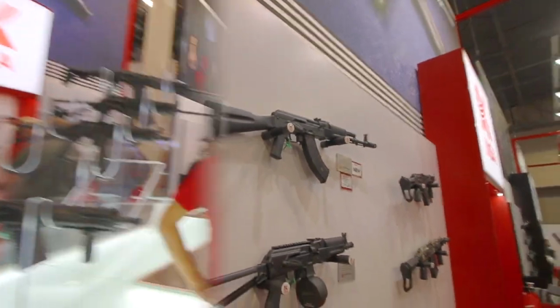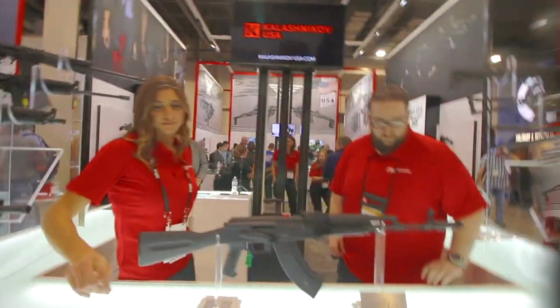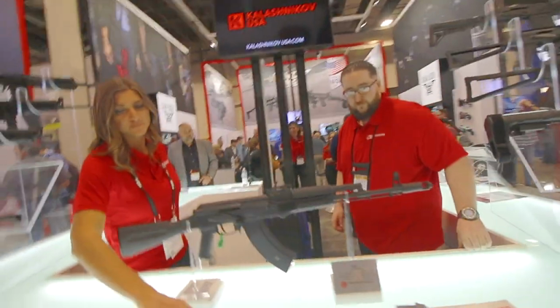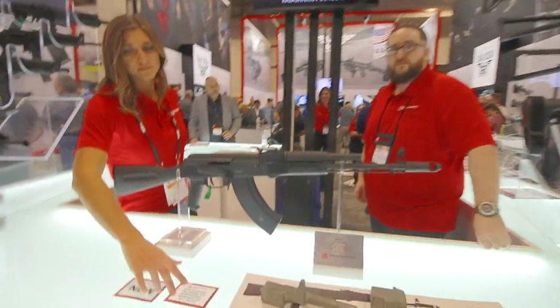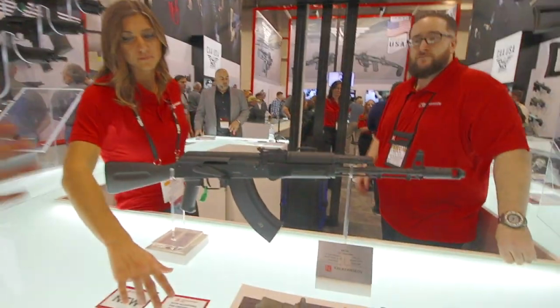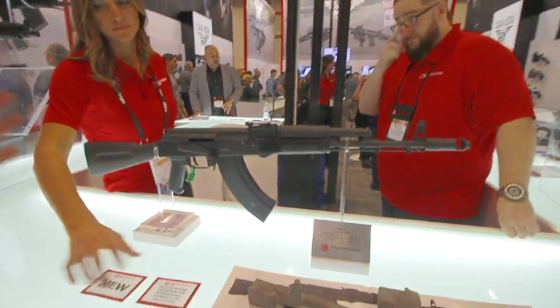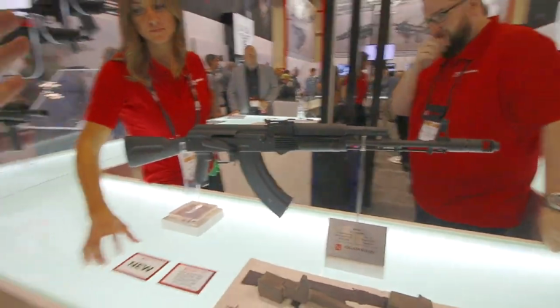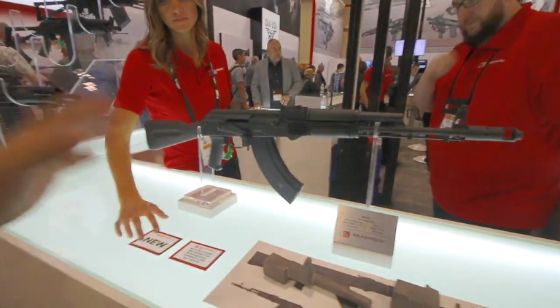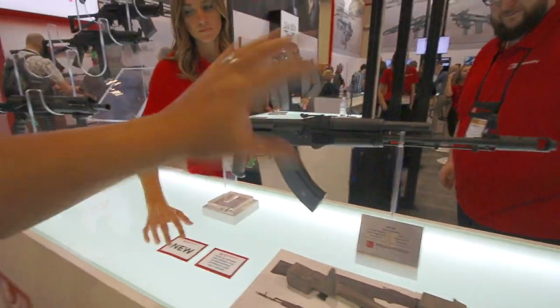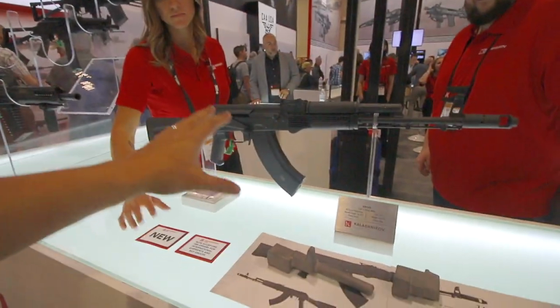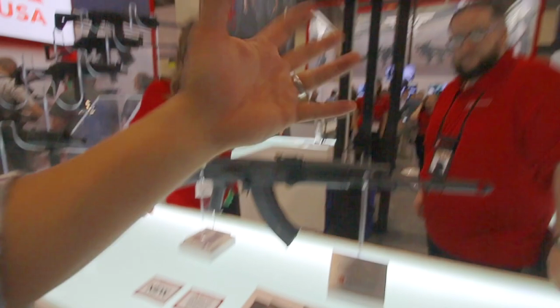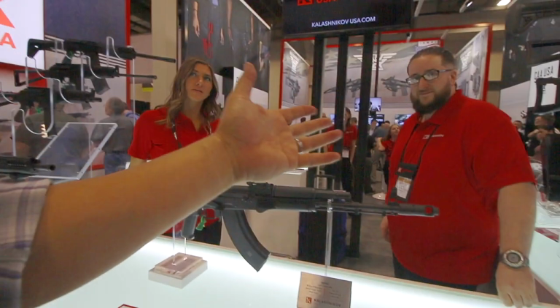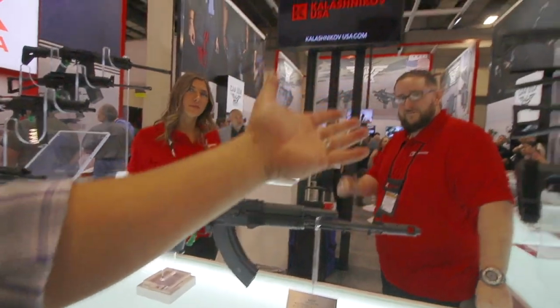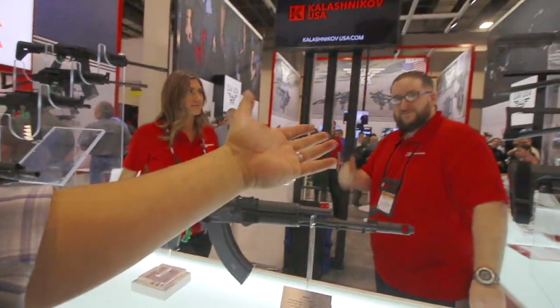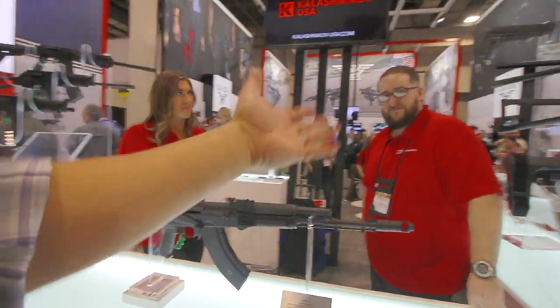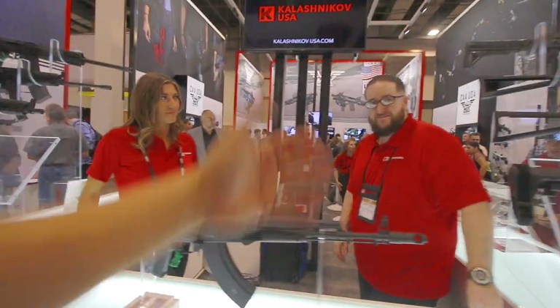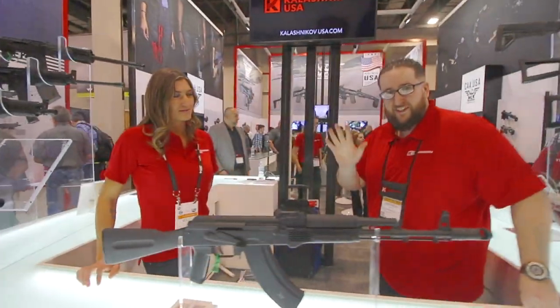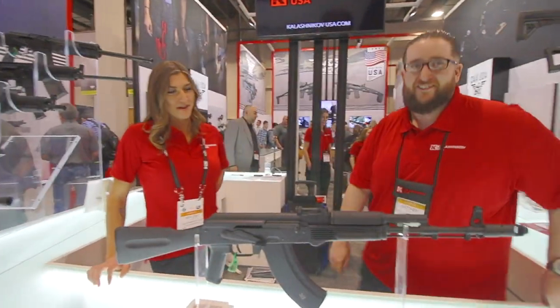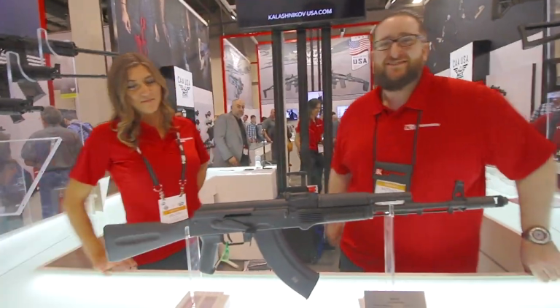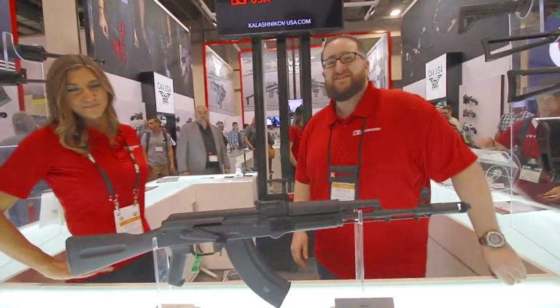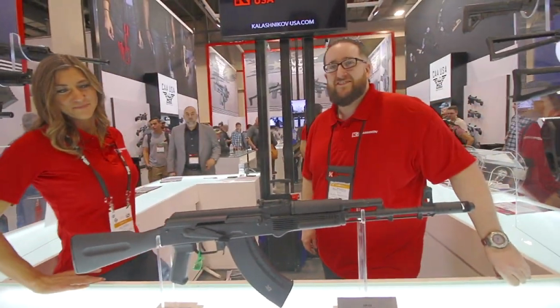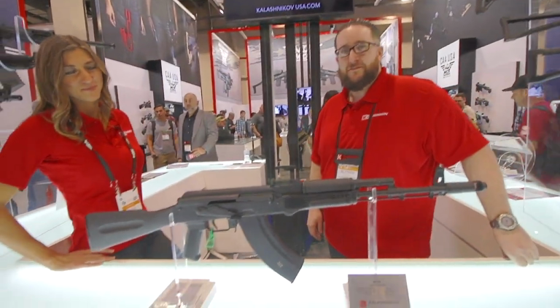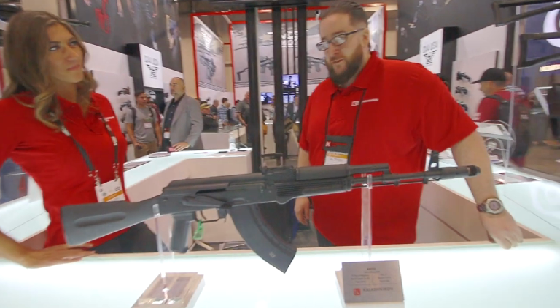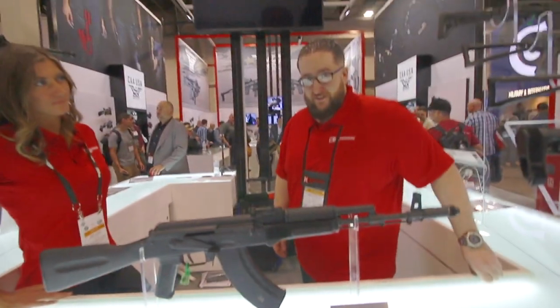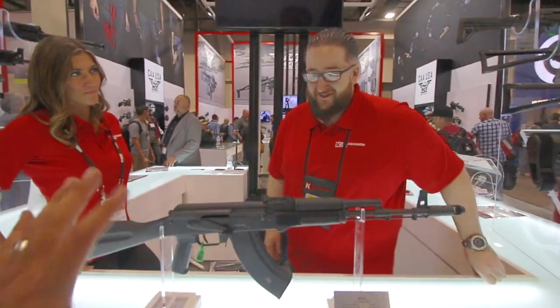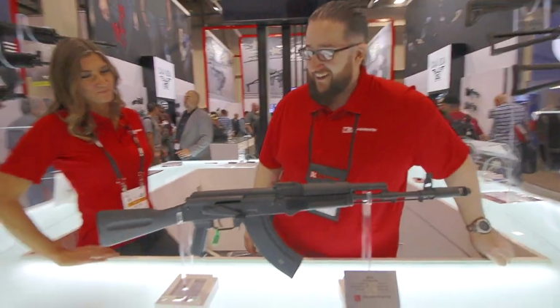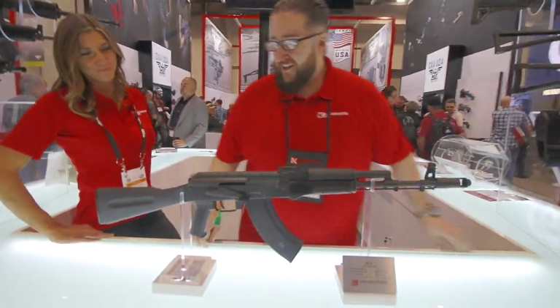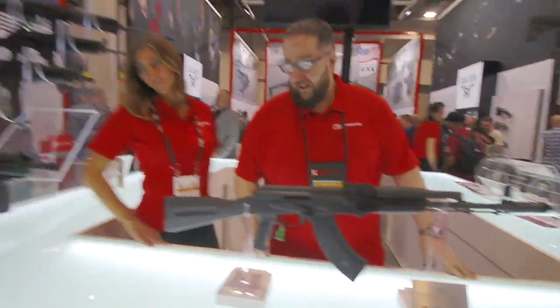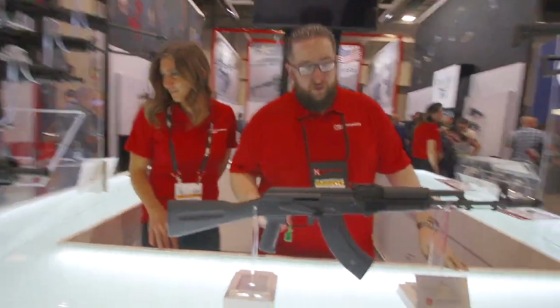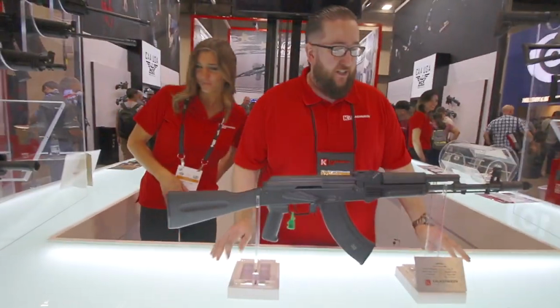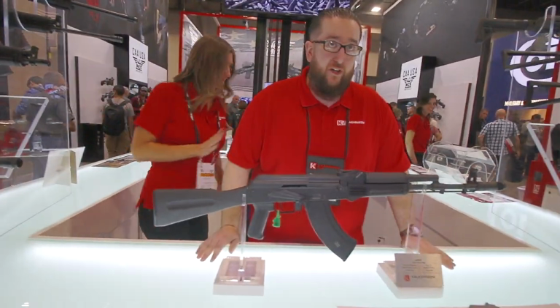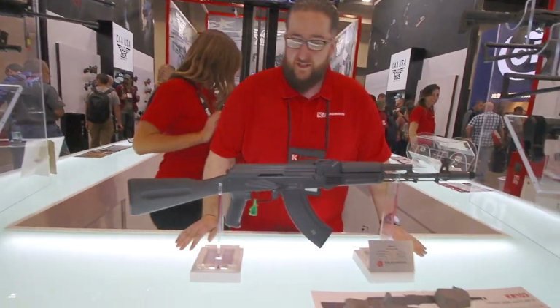A lot of you guys are begging me to come by here and get some info — well here it is. Matt, how you doing? Let us know what you got. What's the news? What's the deal?